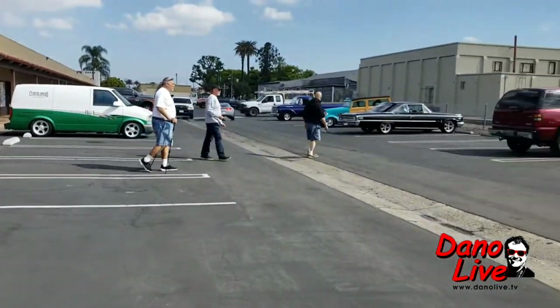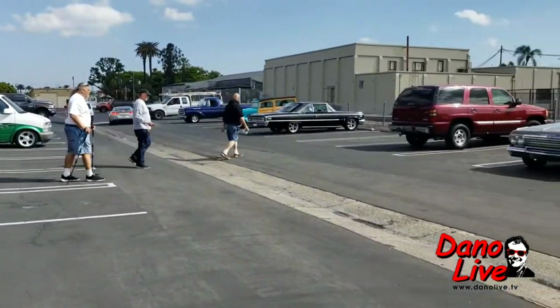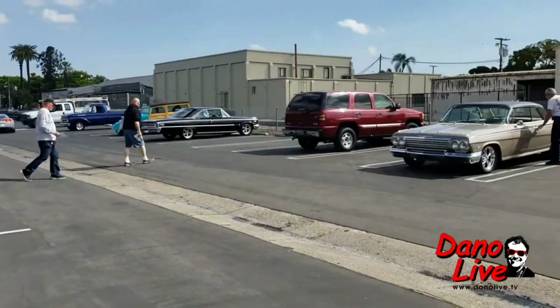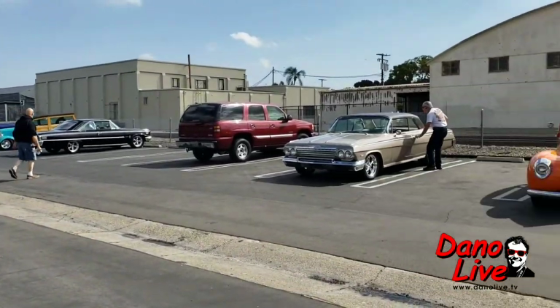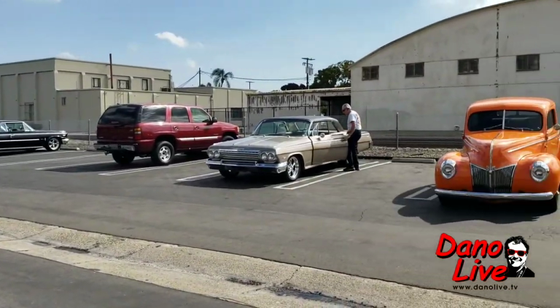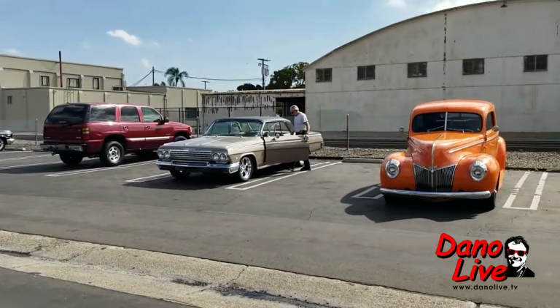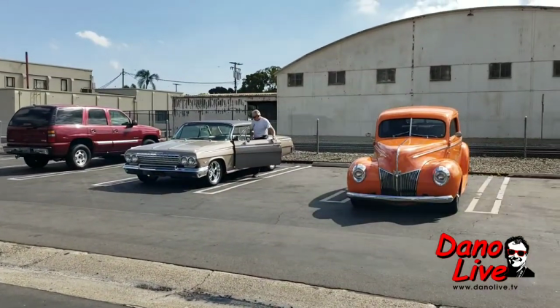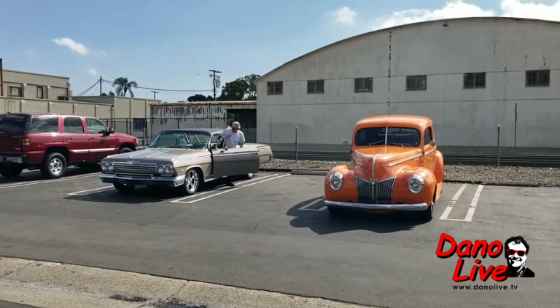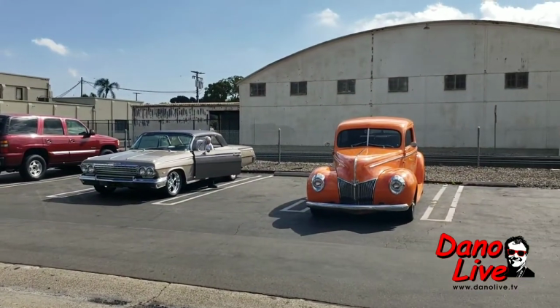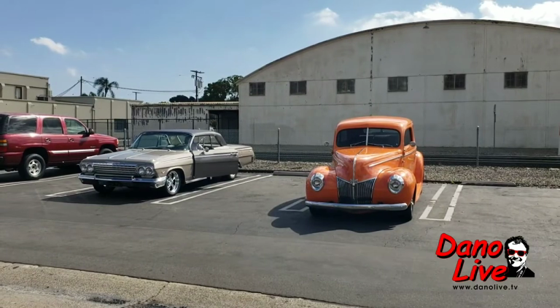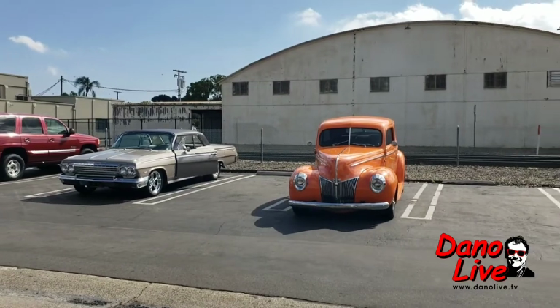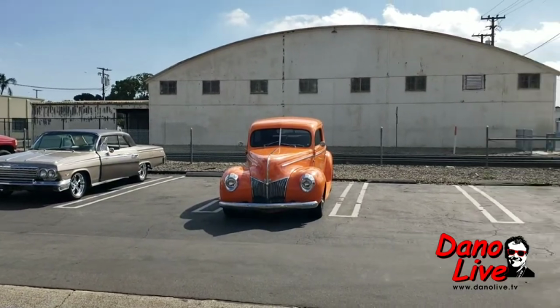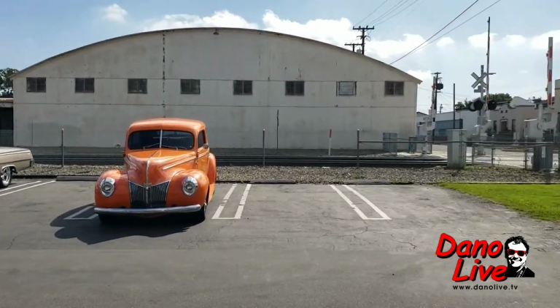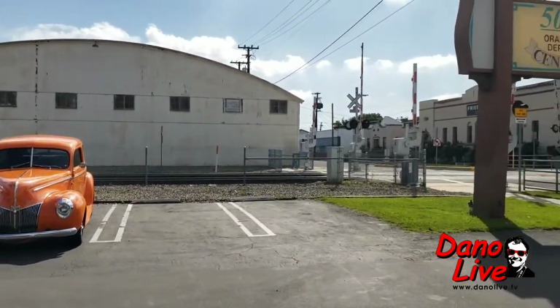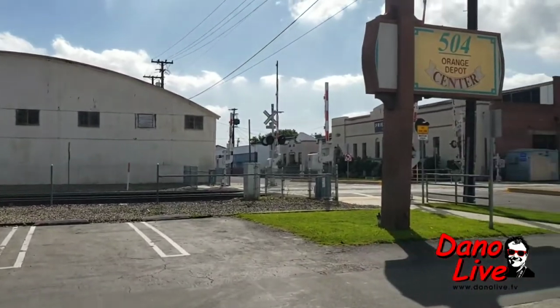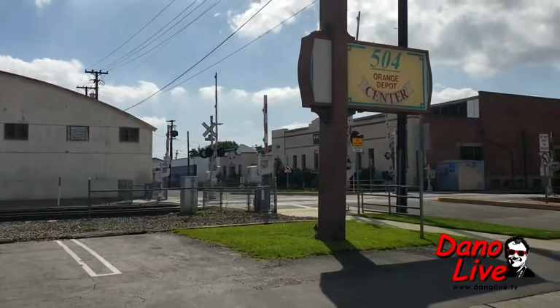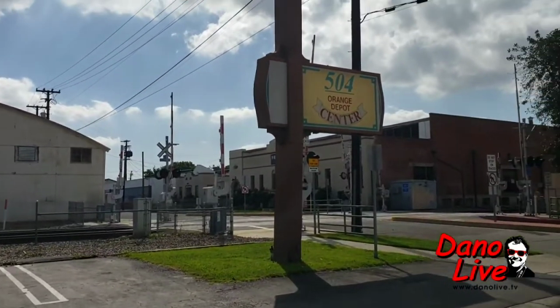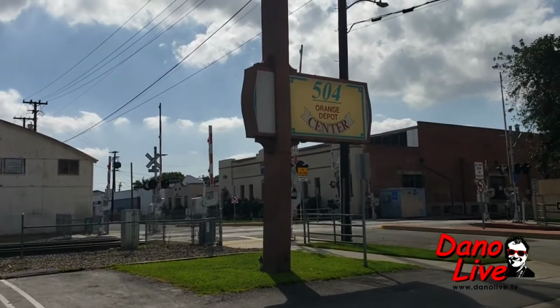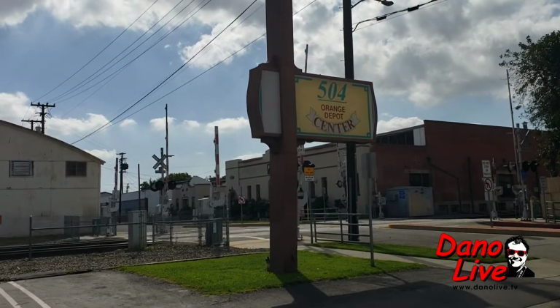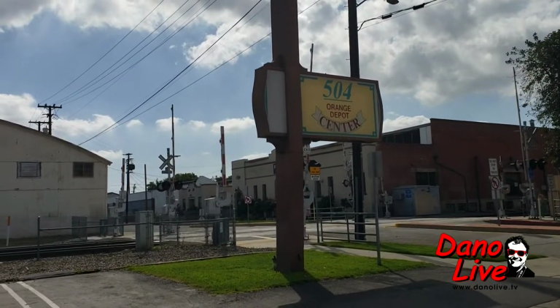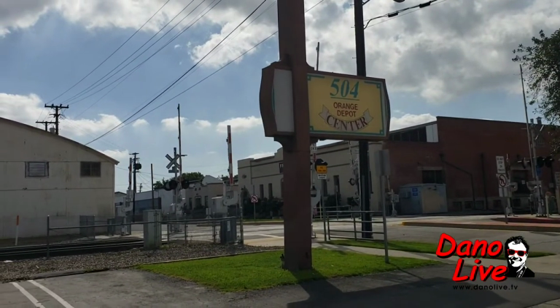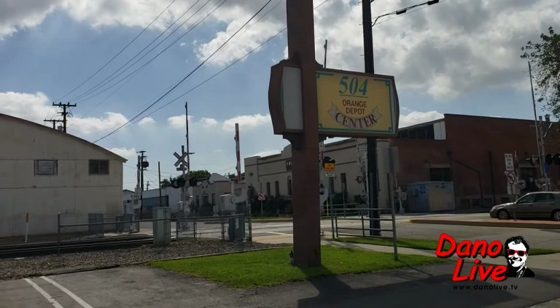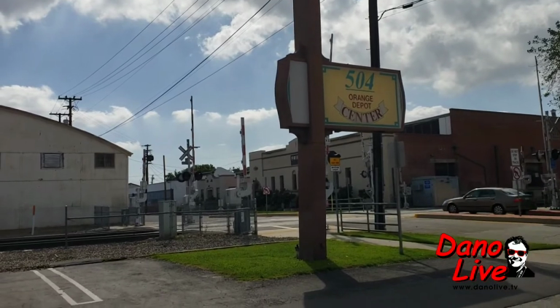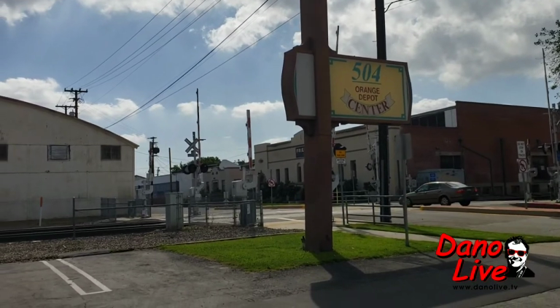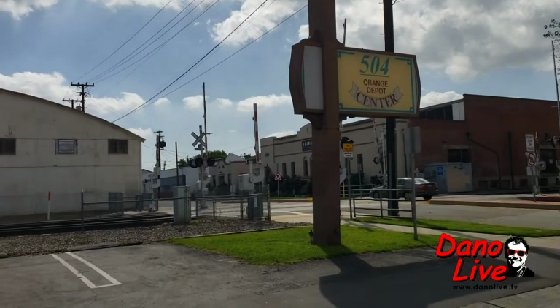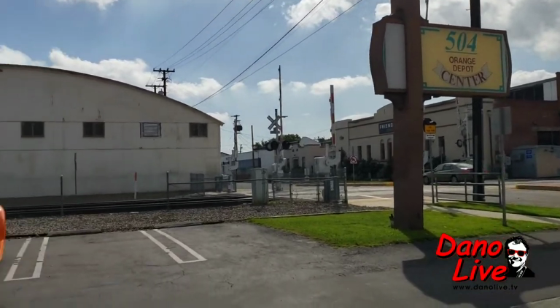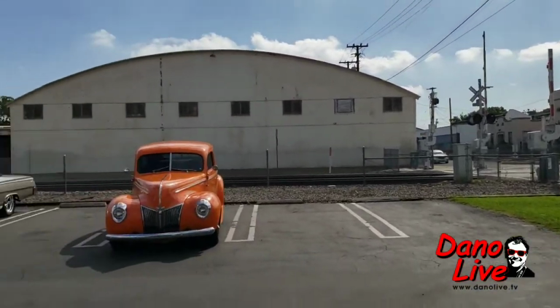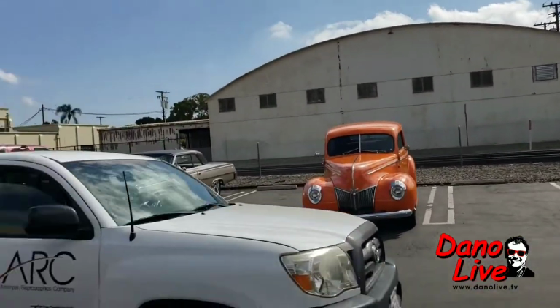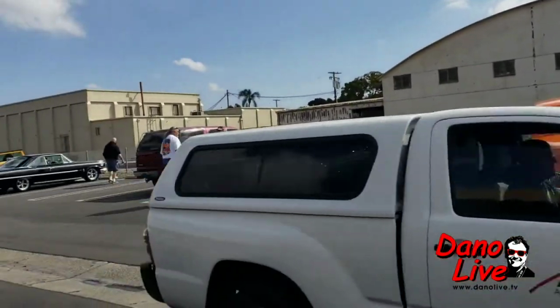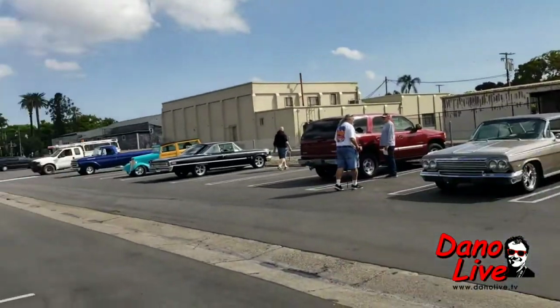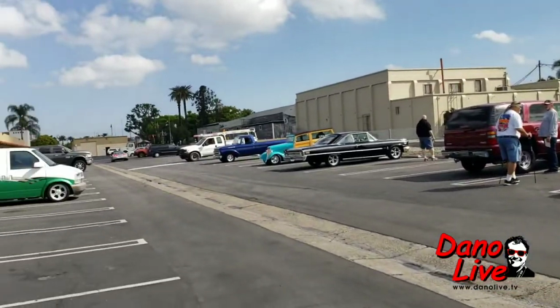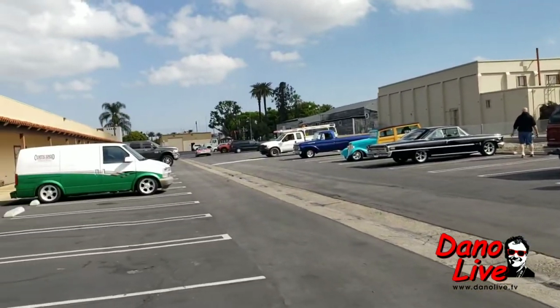How fun is this day? Pete Hock's old car breakfast — now we're on the tour. We're at 504 West Chapman Avenue, Orange, California, at Curtis Speed.